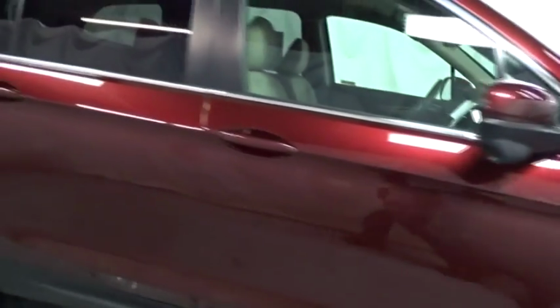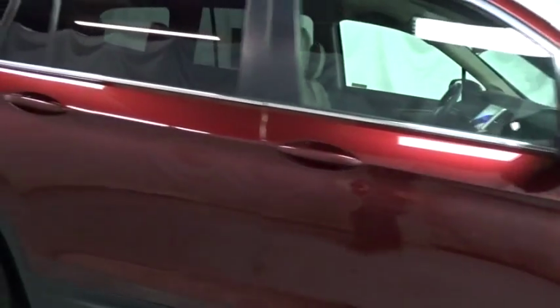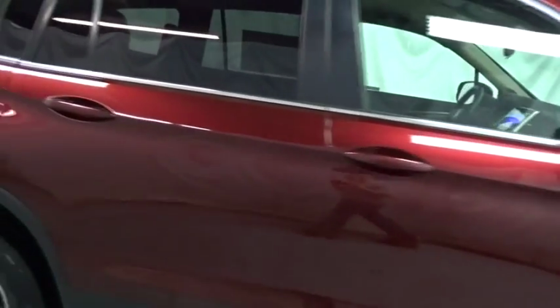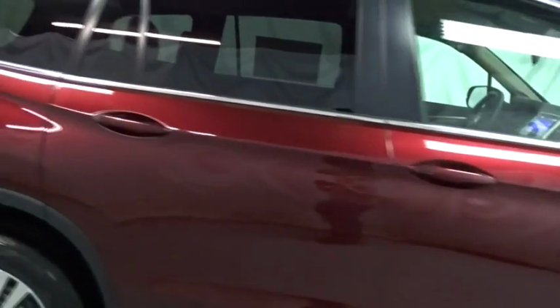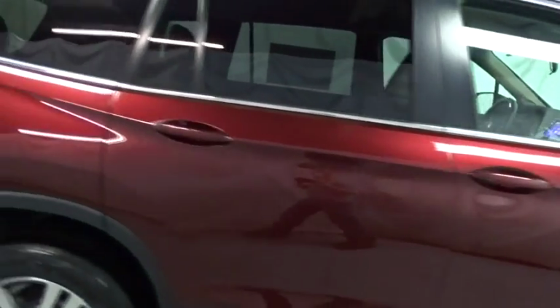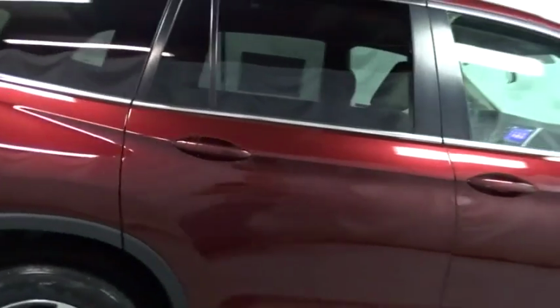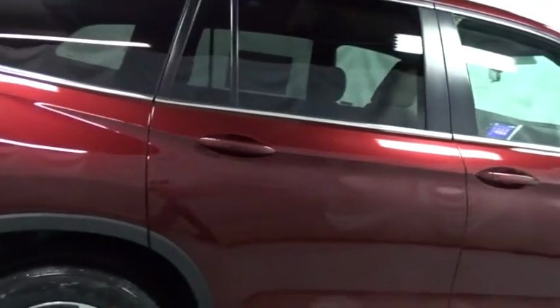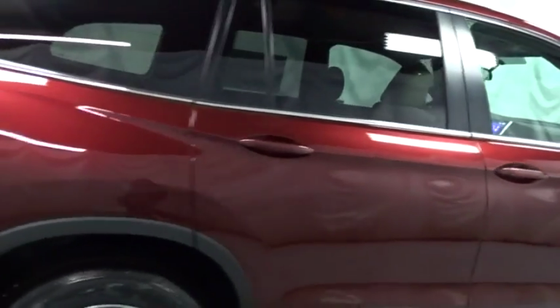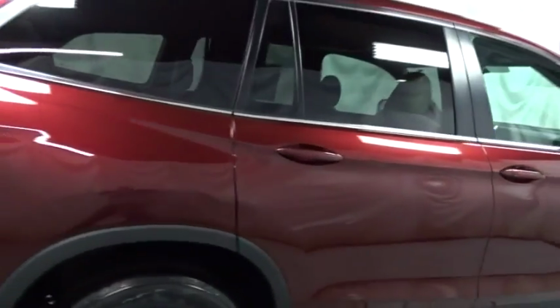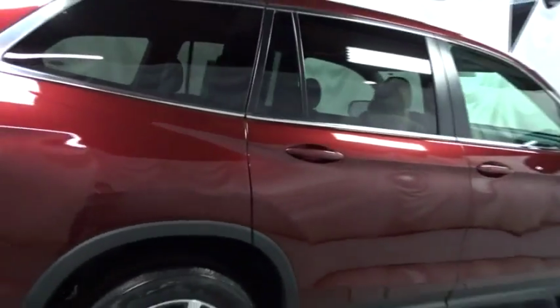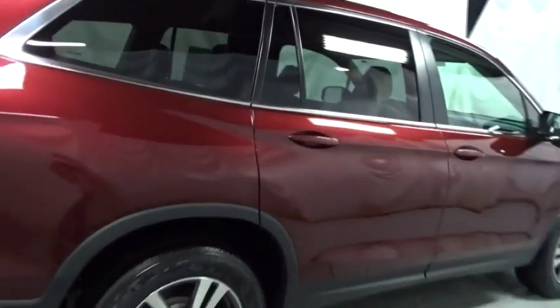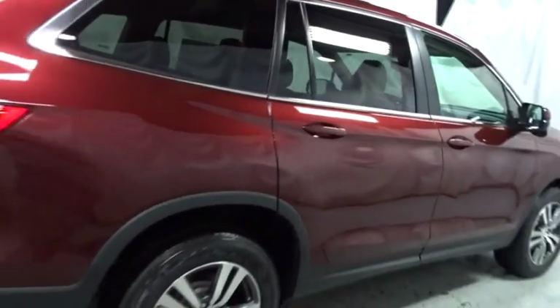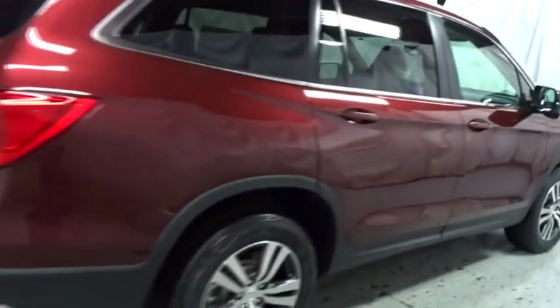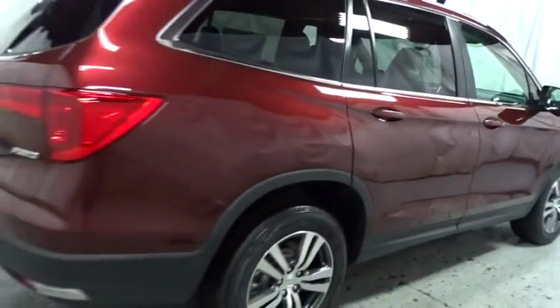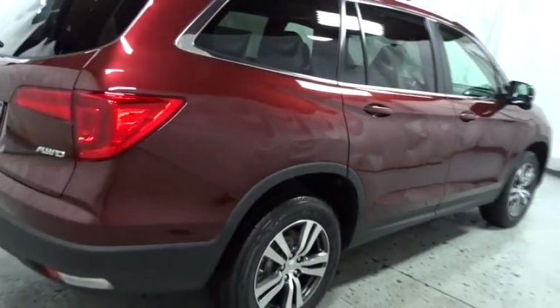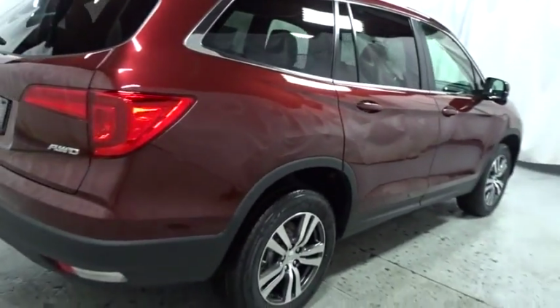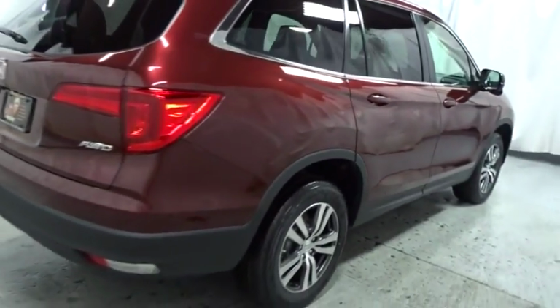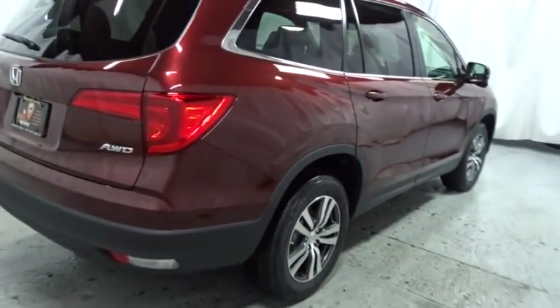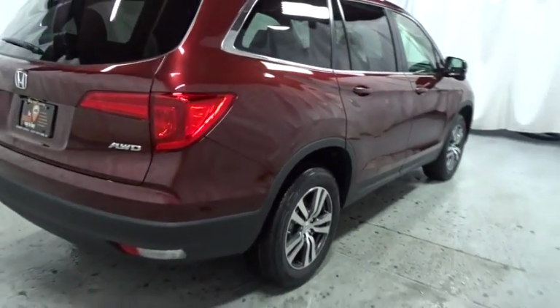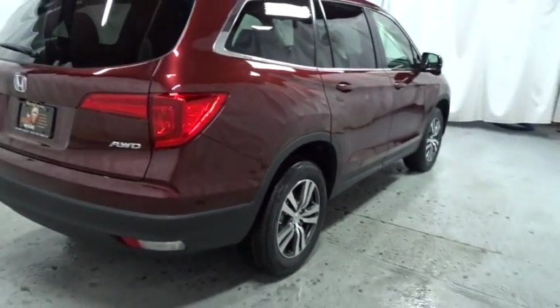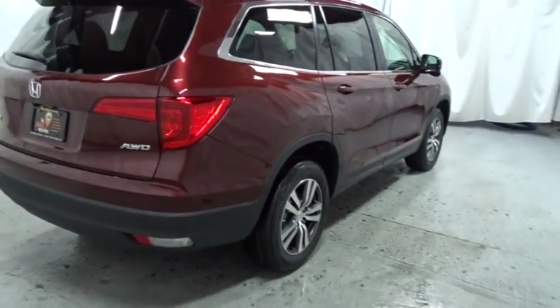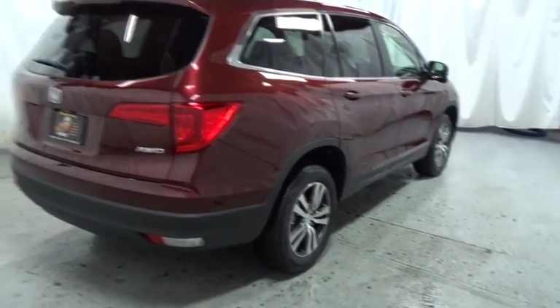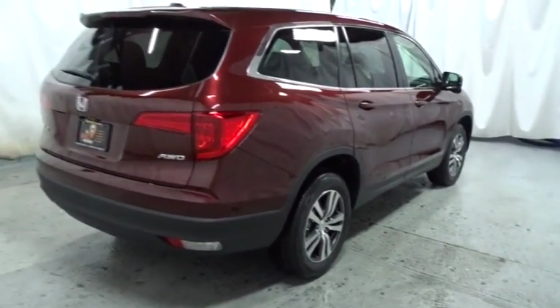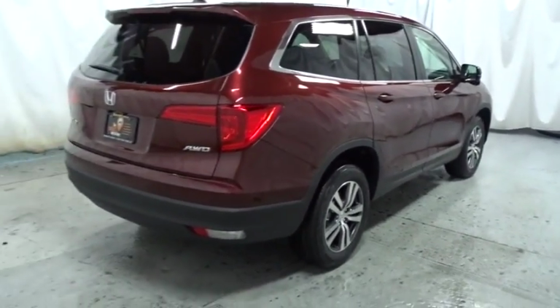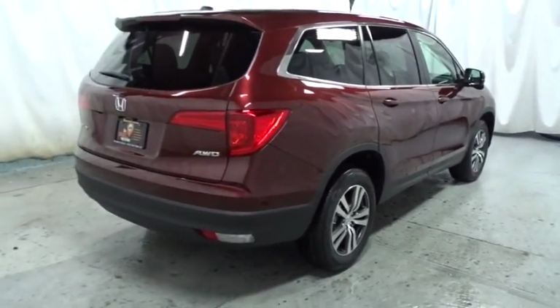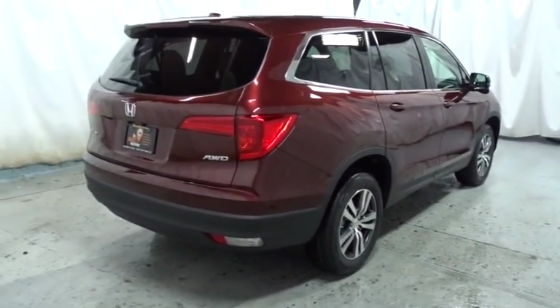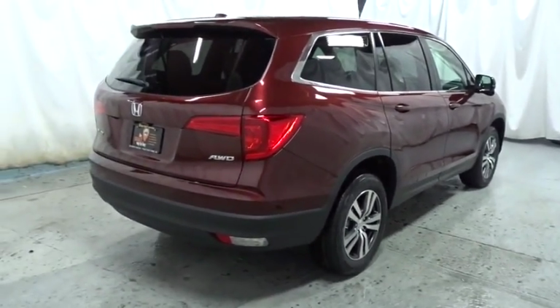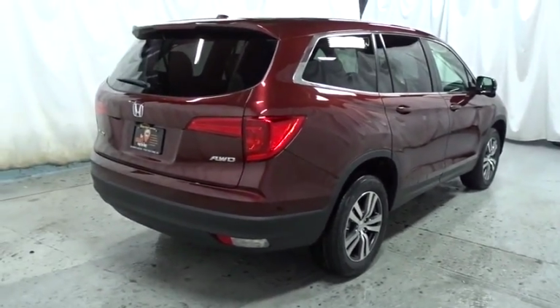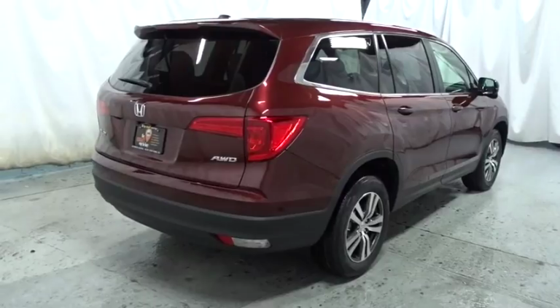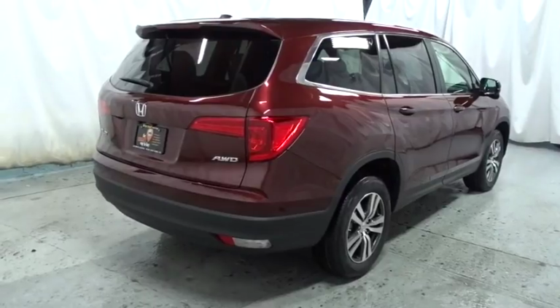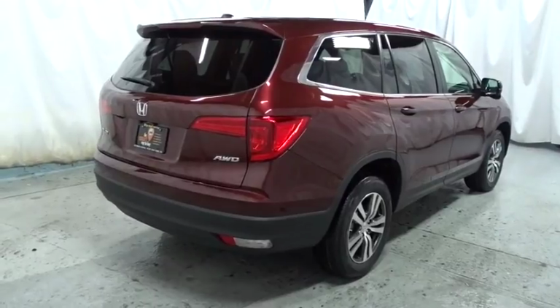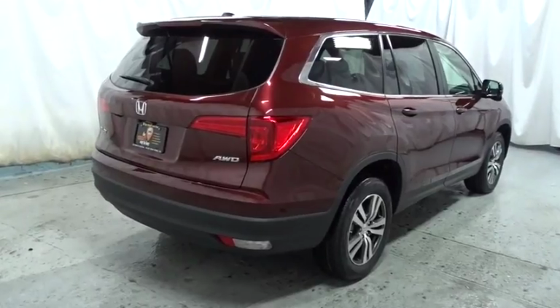Outside temperature gauge. Day and night rear view mirror. Tachometer. Cloth seat trim. Body color door handles. Tinted glass. Engine immobilizer.